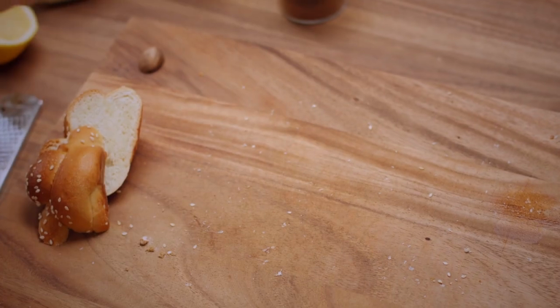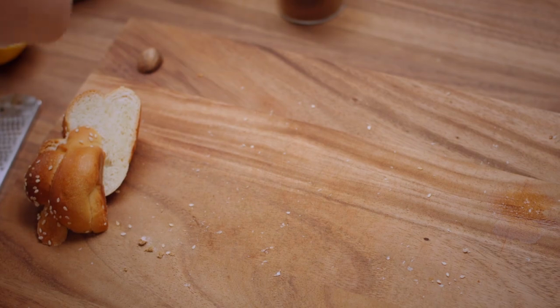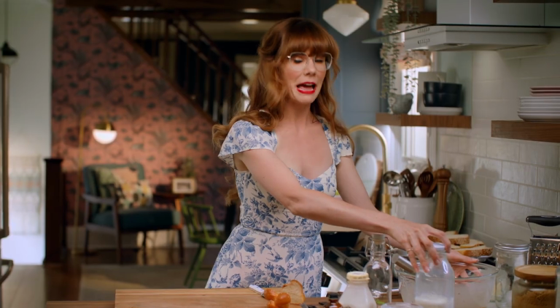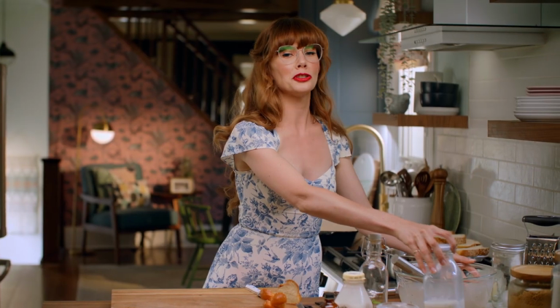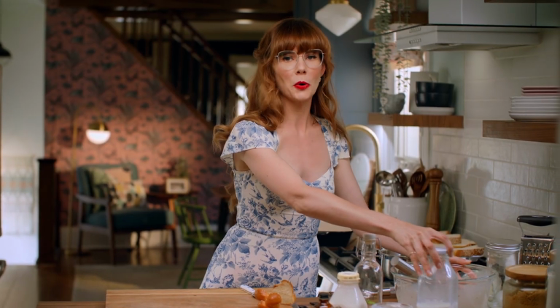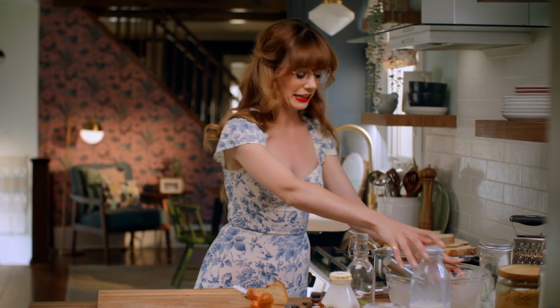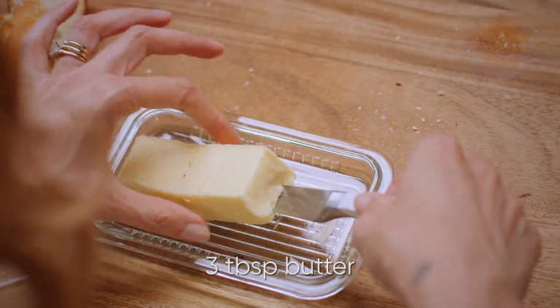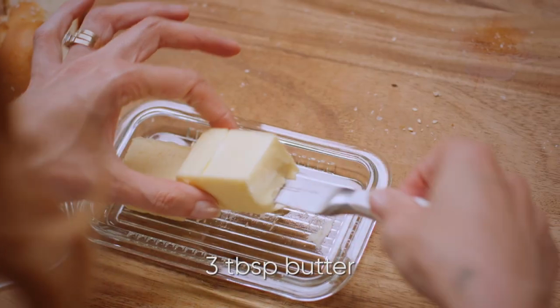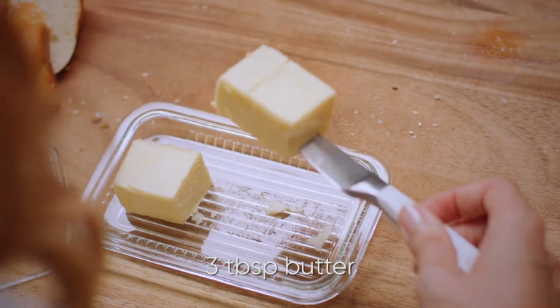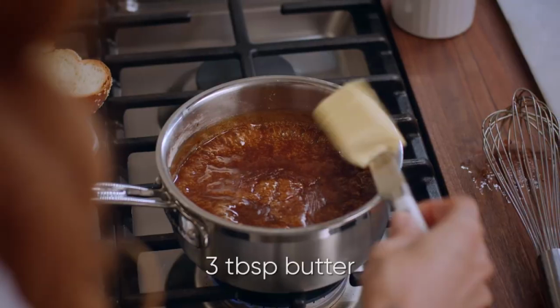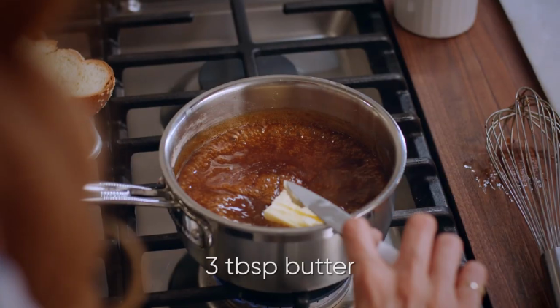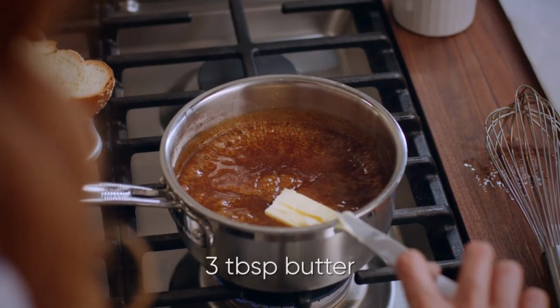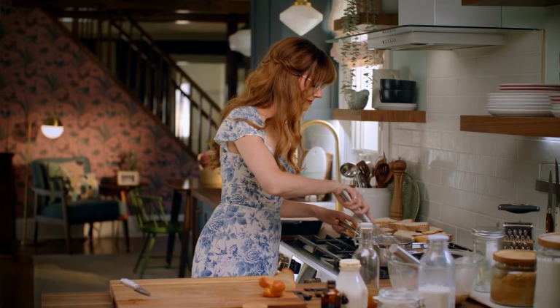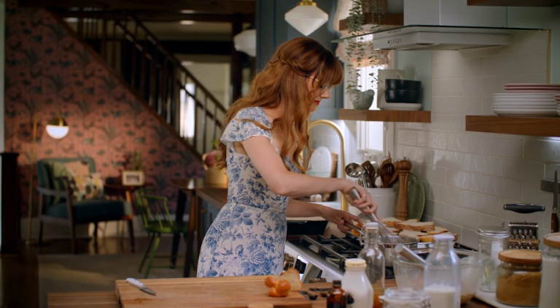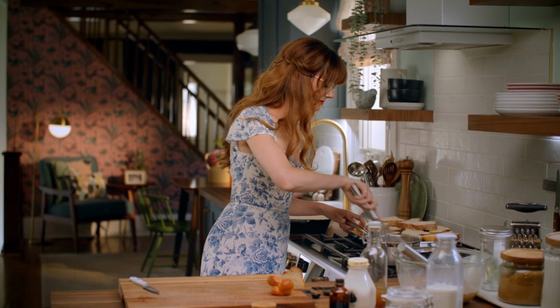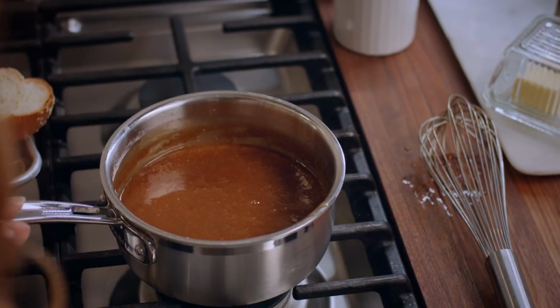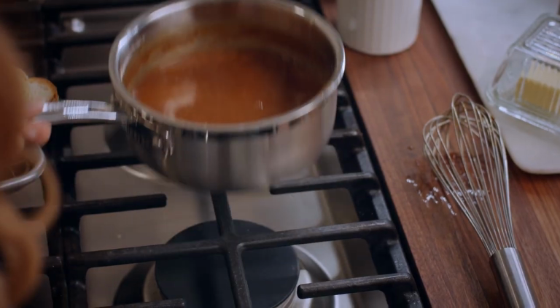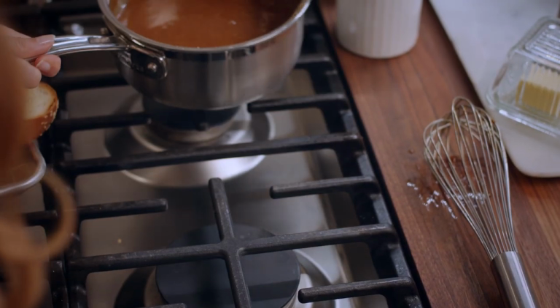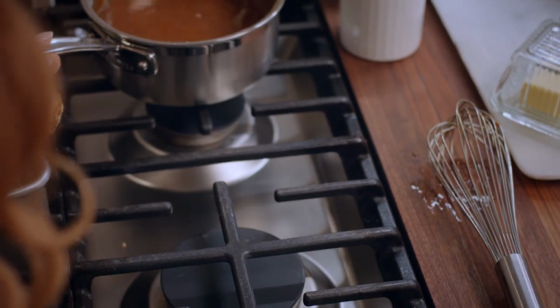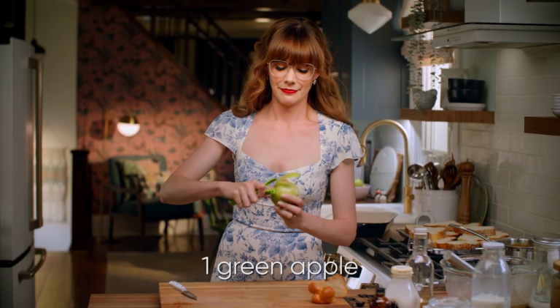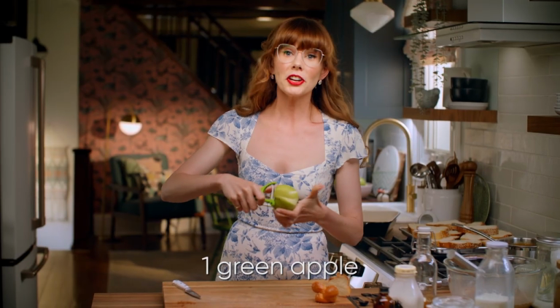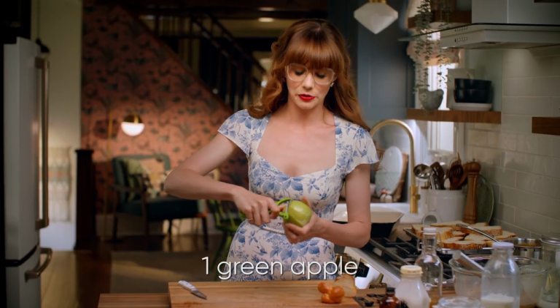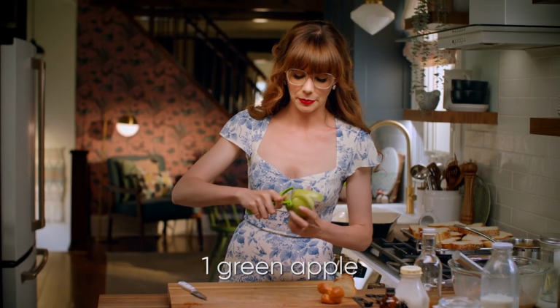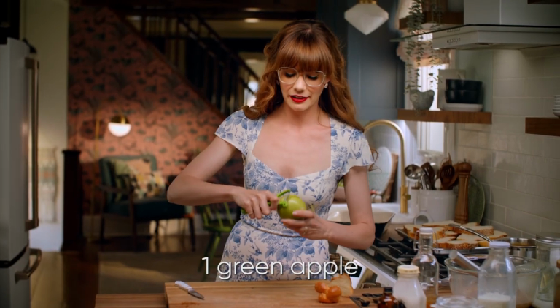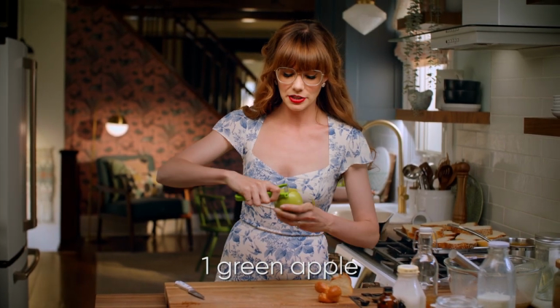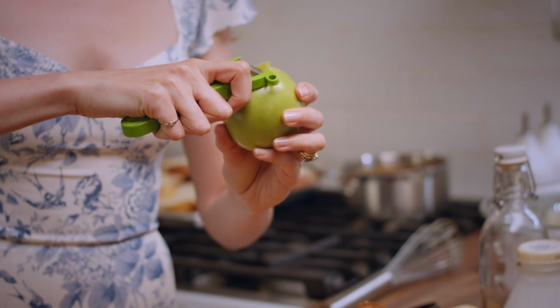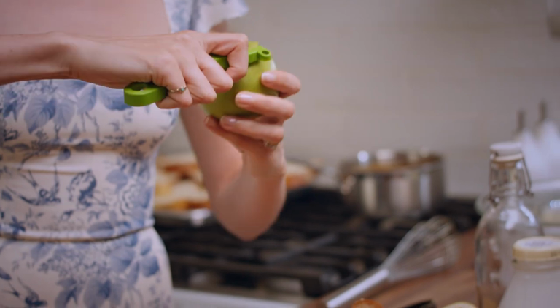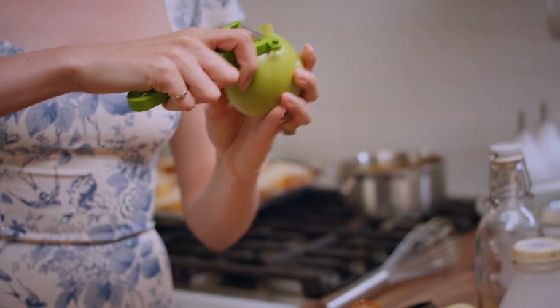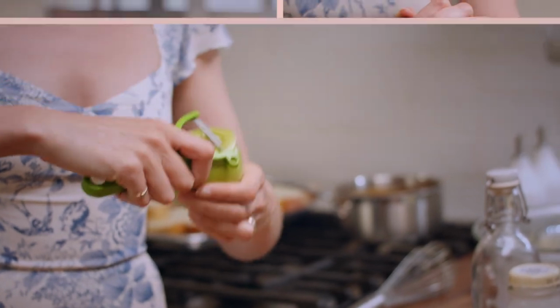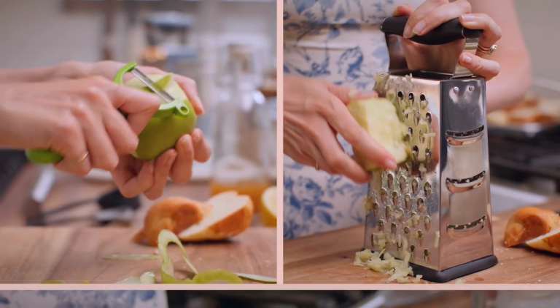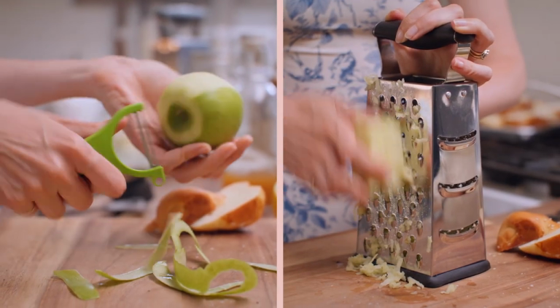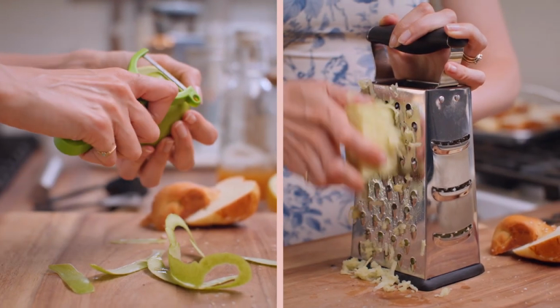This syrup smells so good. I'm going to add in three tablespoons of butter and set that aside to cool down. I've got a tart green apple here that I'm just going to peel, and I want to grate it on the large side of a box grater.